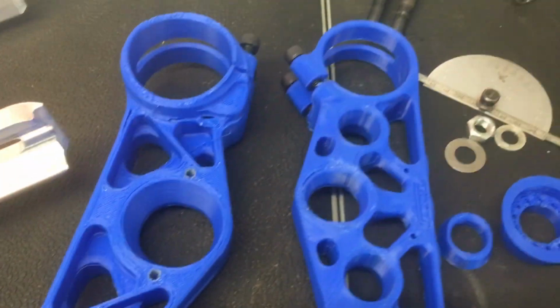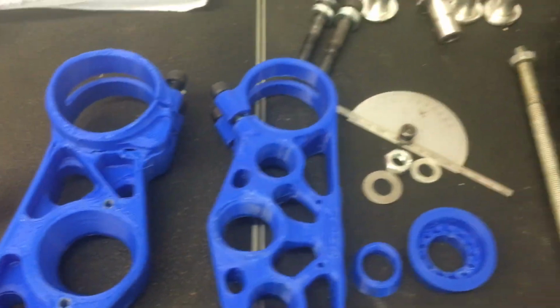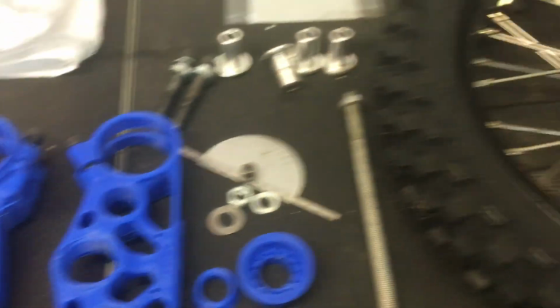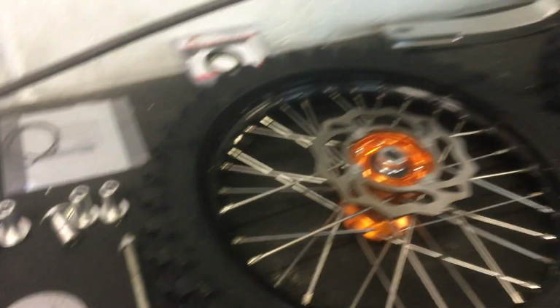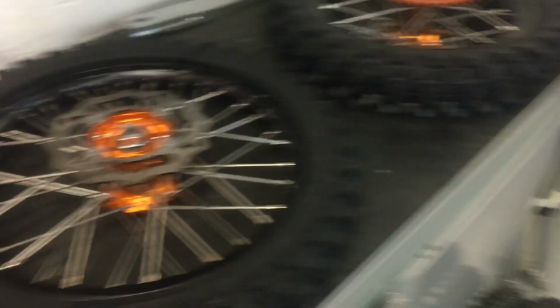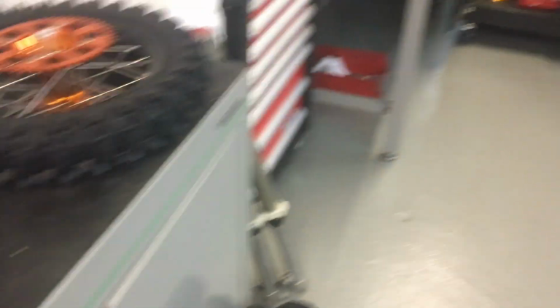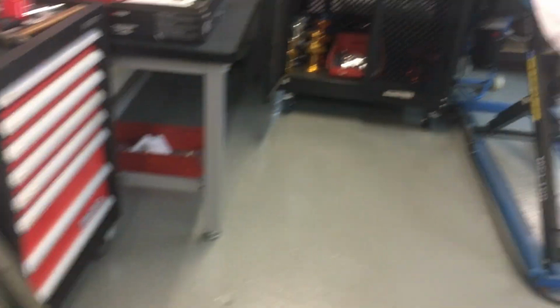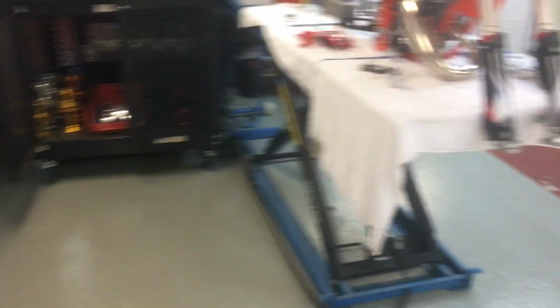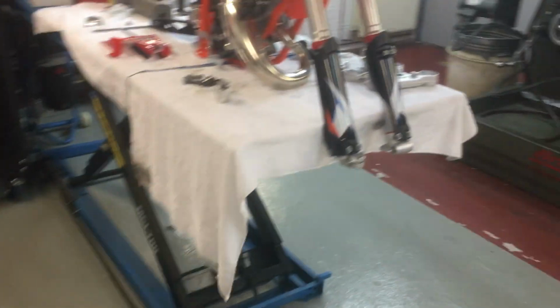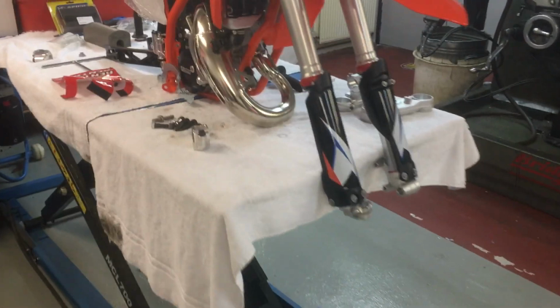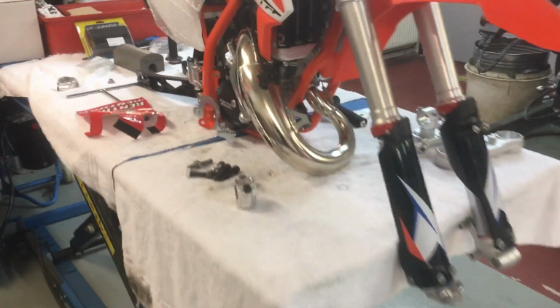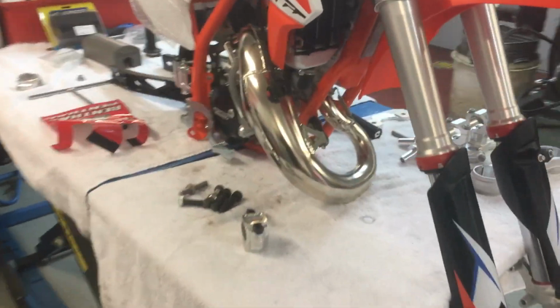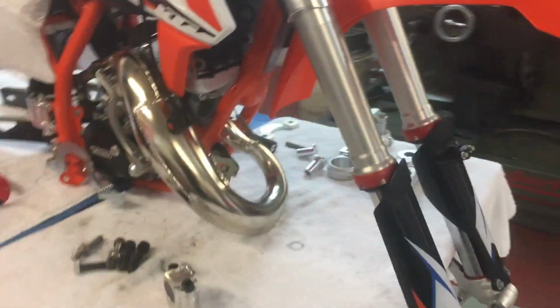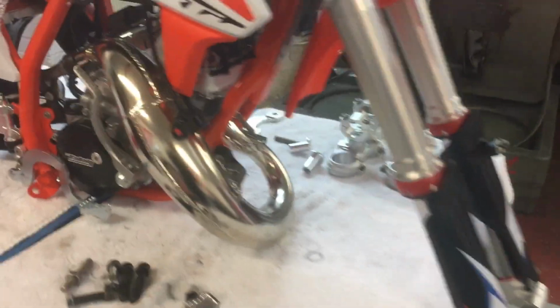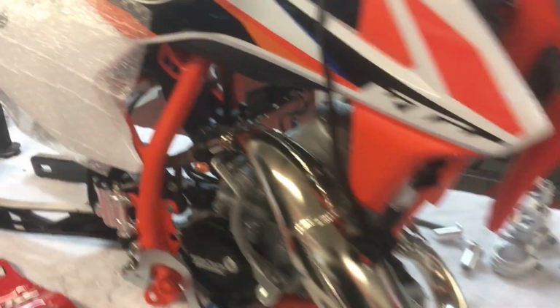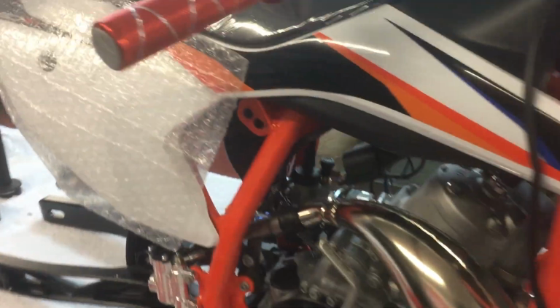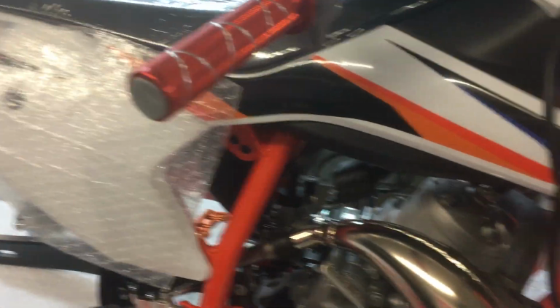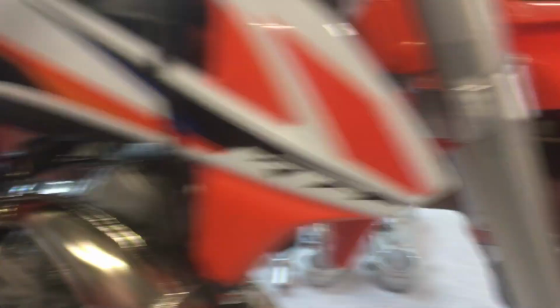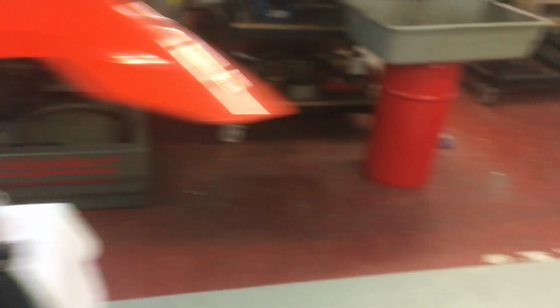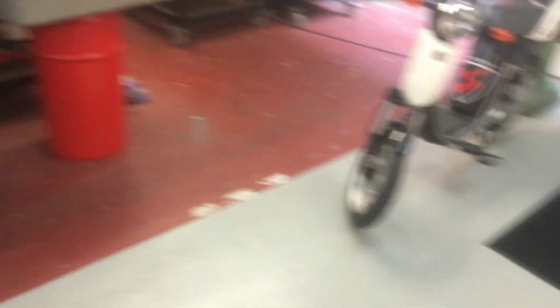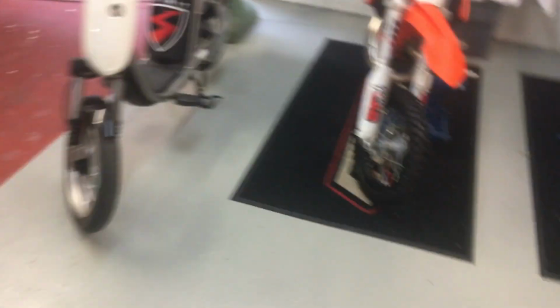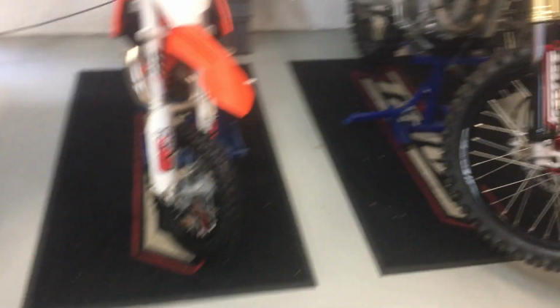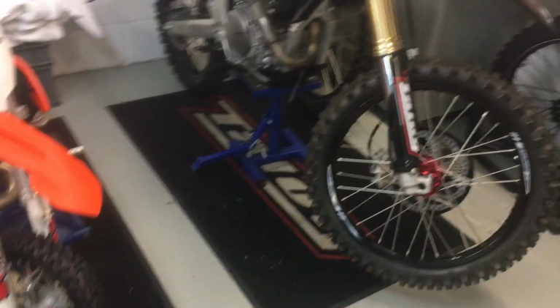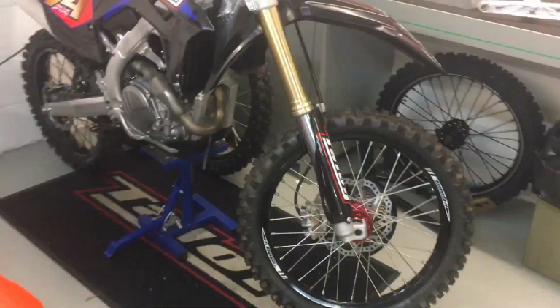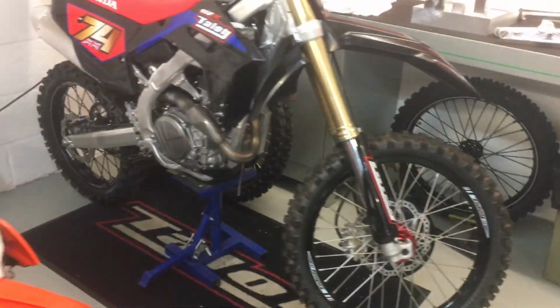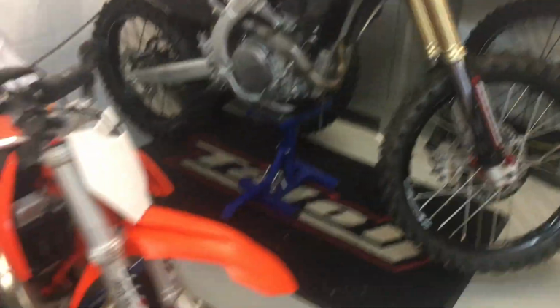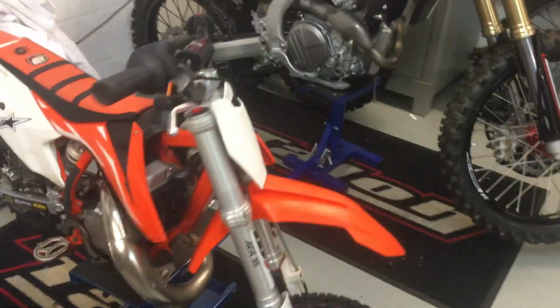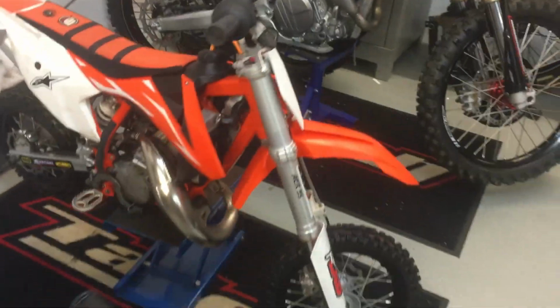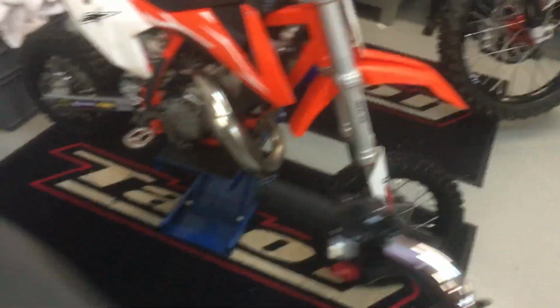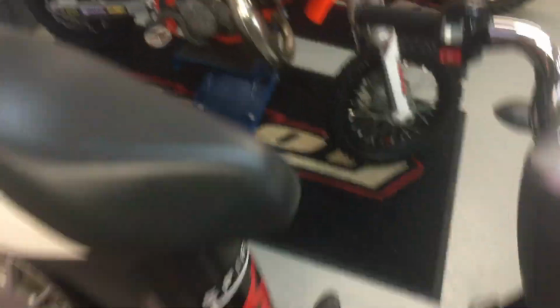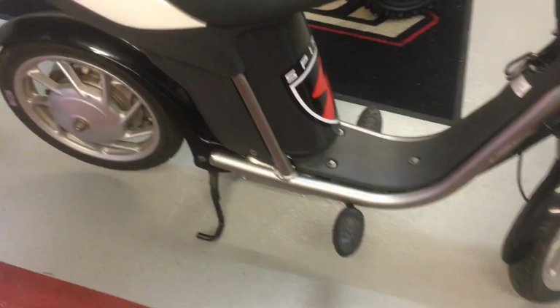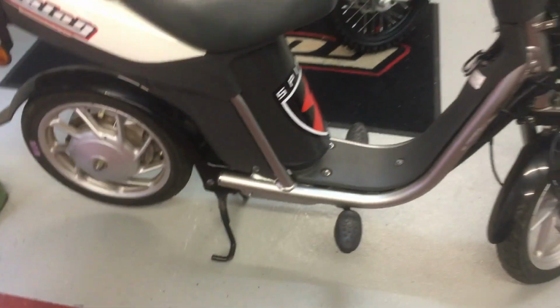Obviously 3D printing is a big thing now — everybody uses it virtually. It's really interesting stuff — they've got varying bikes that they work on, even a moped.